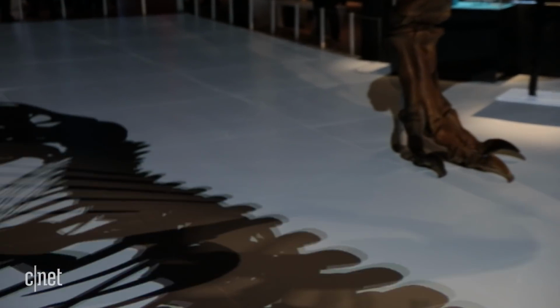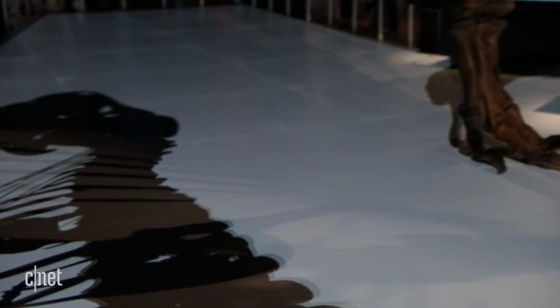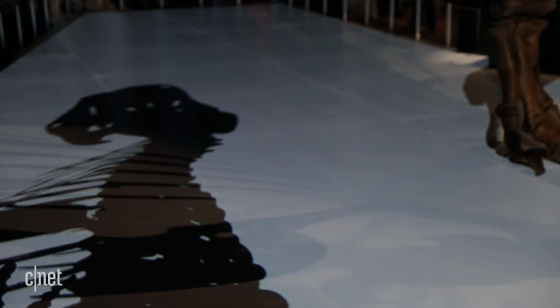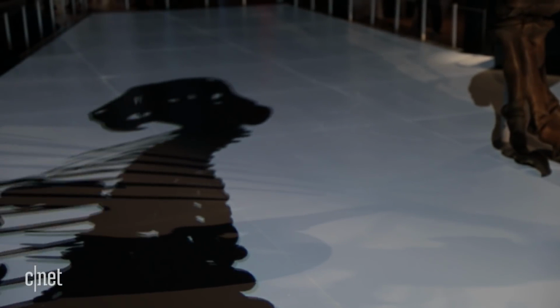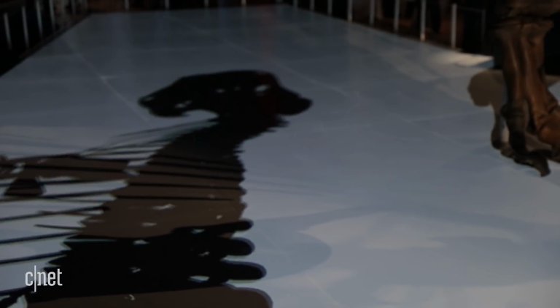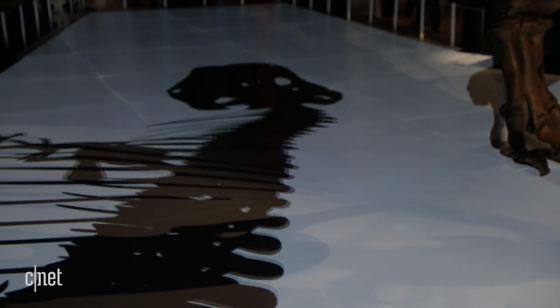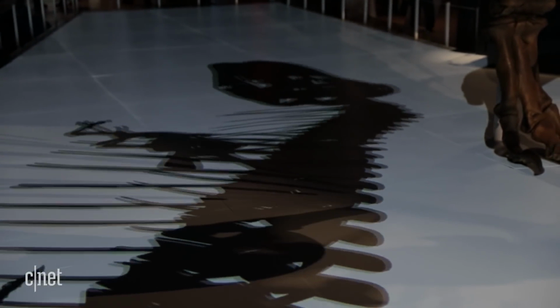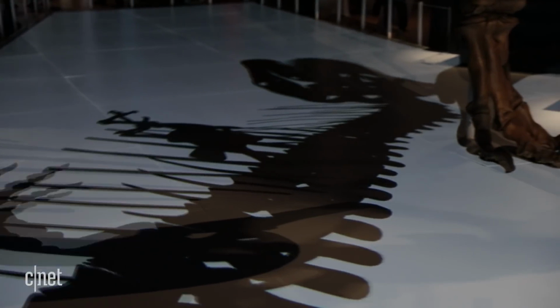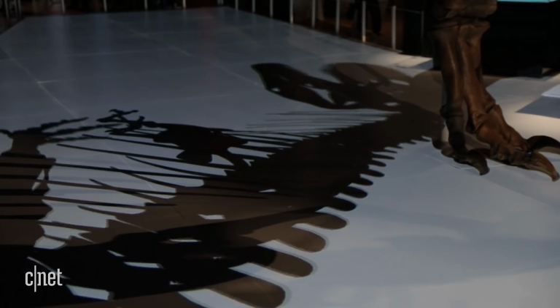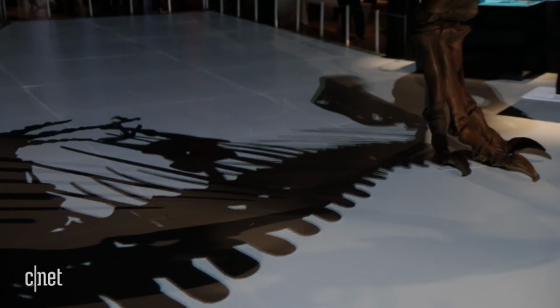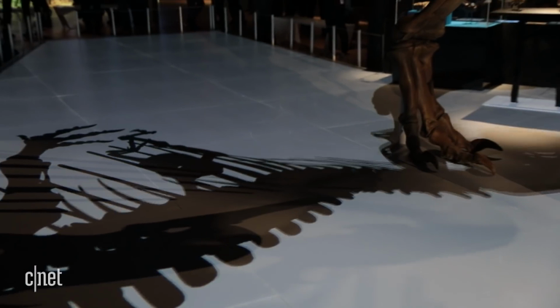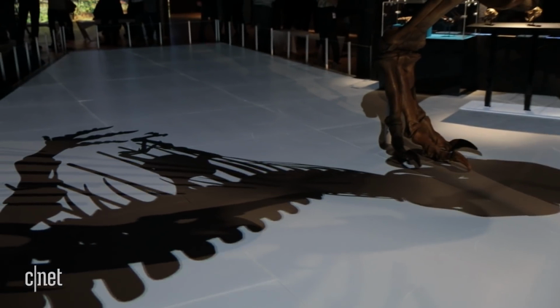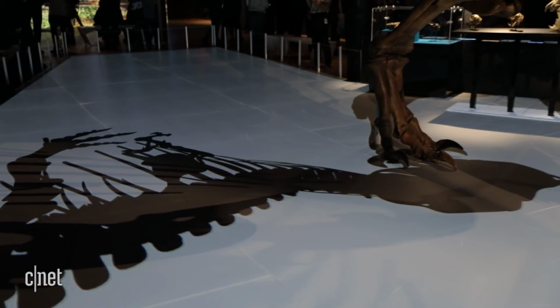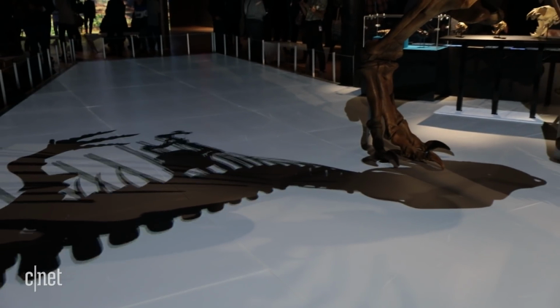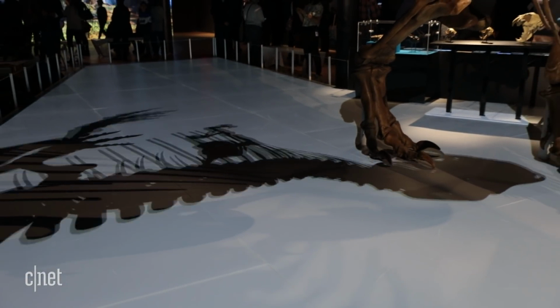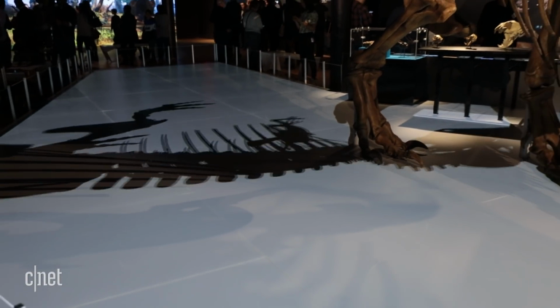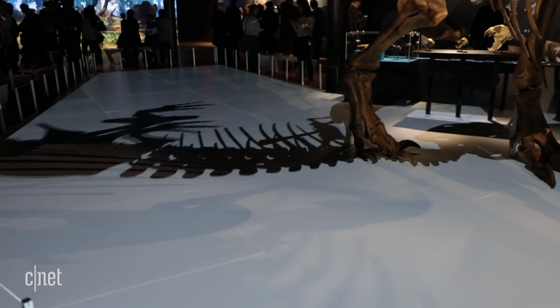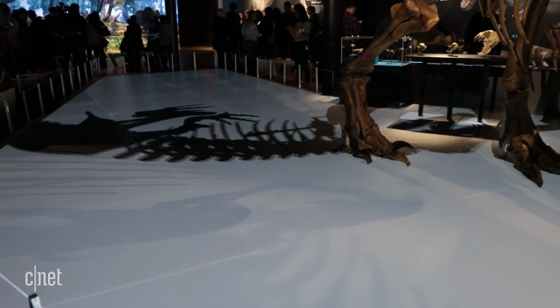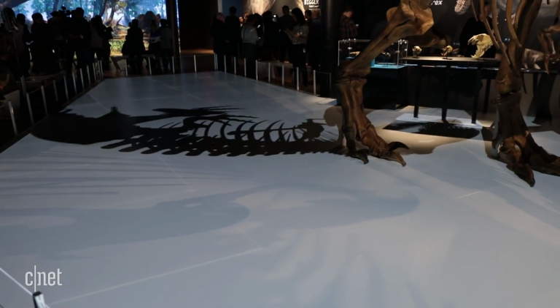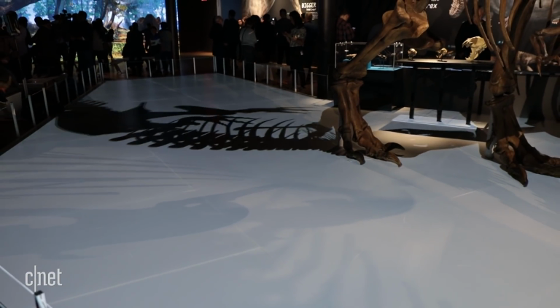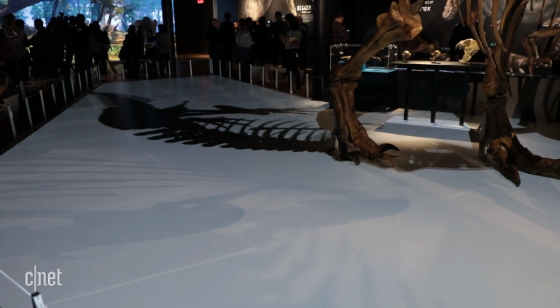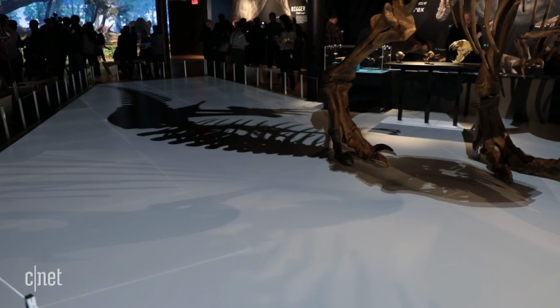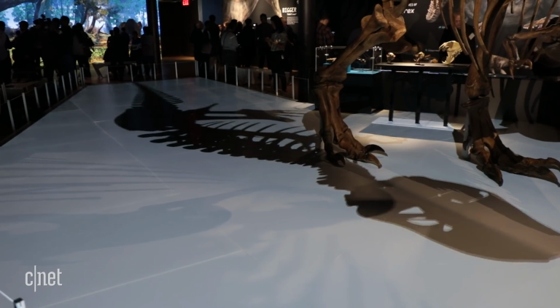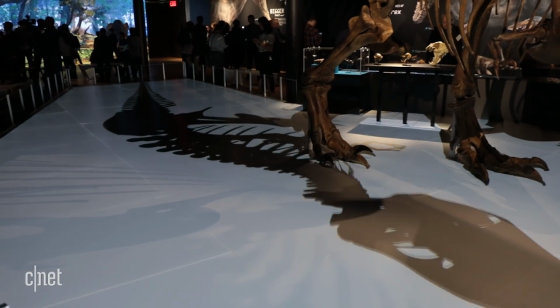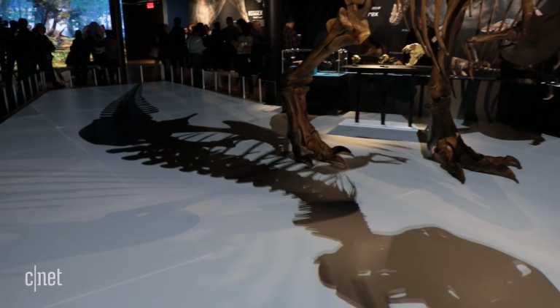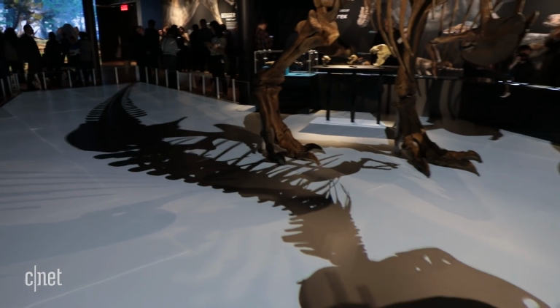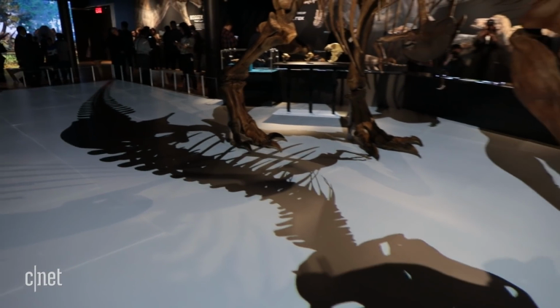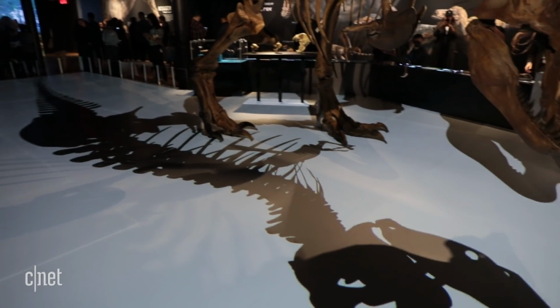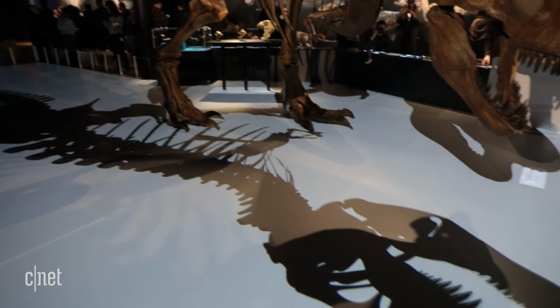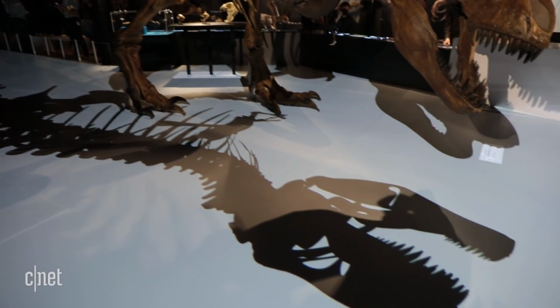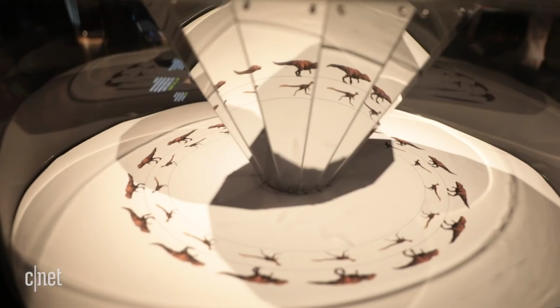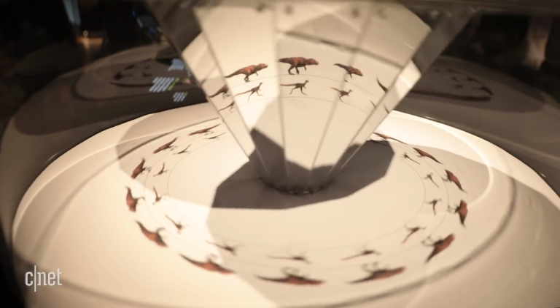Our view on dinosaurs and their lives has changed as more and more data is collected. There are around 40 skeleton samples of the T-Rex available today. Ten years ago, that number was closer to seven or eight.